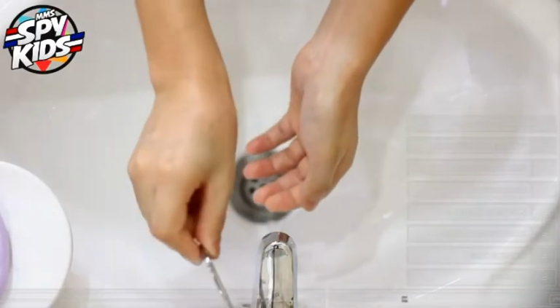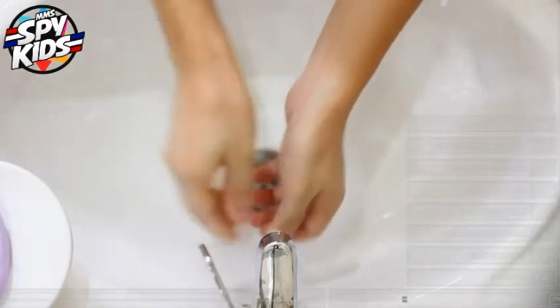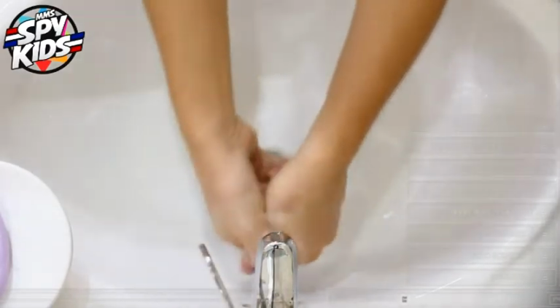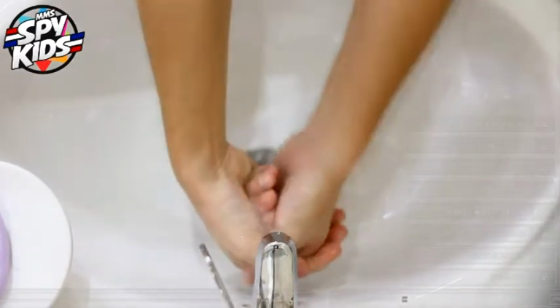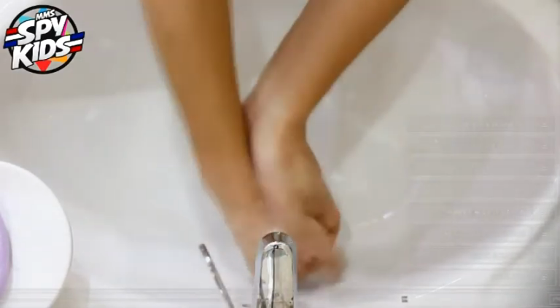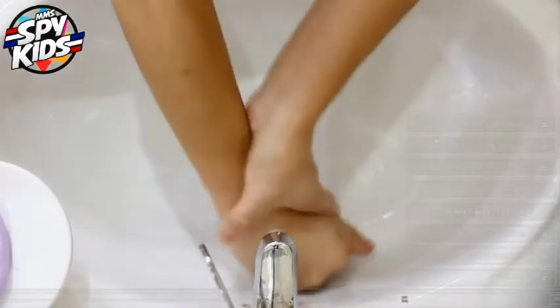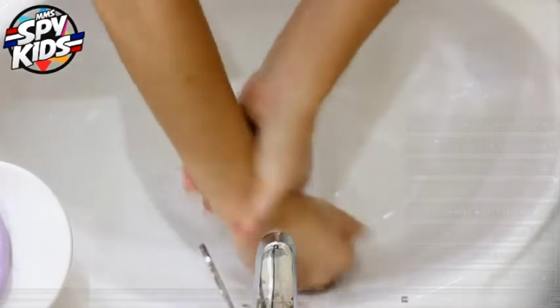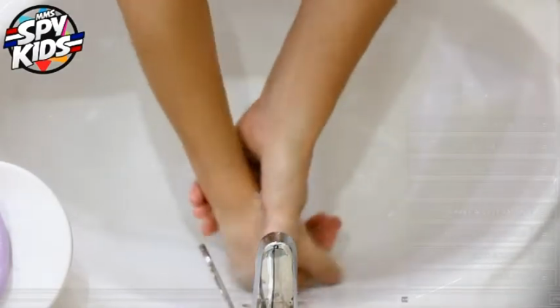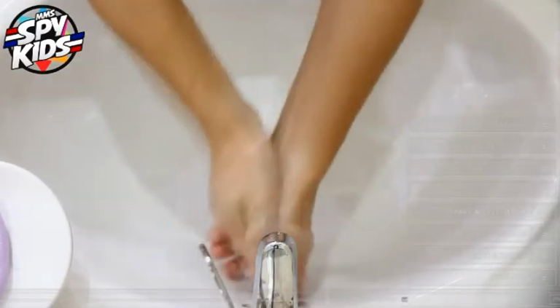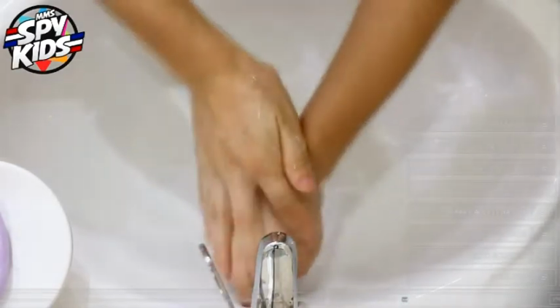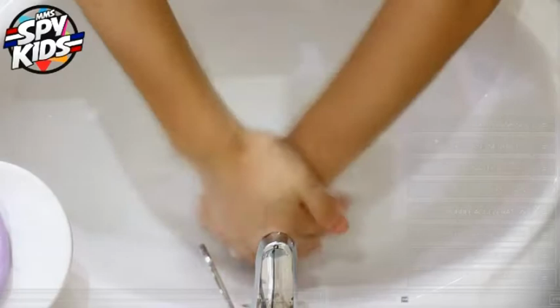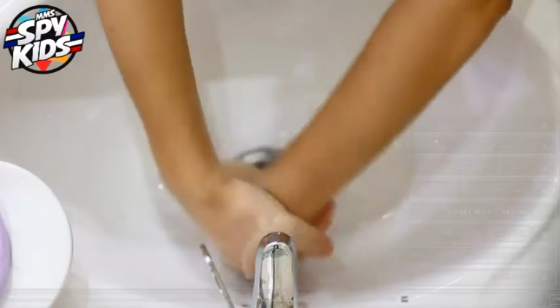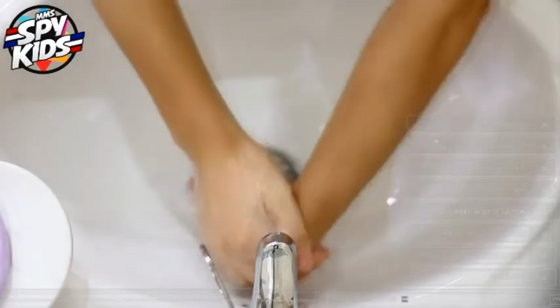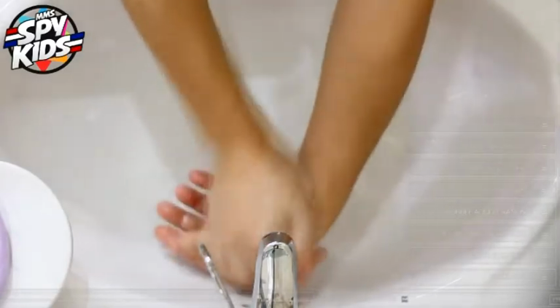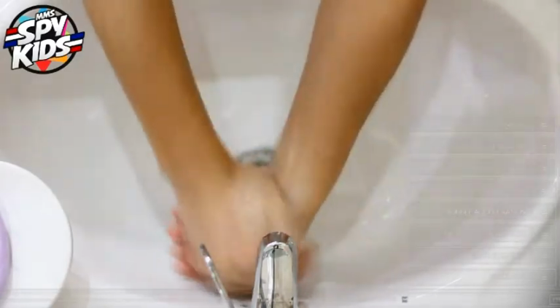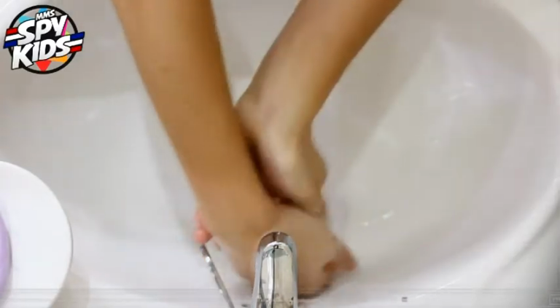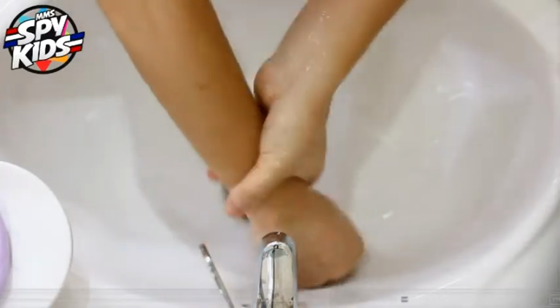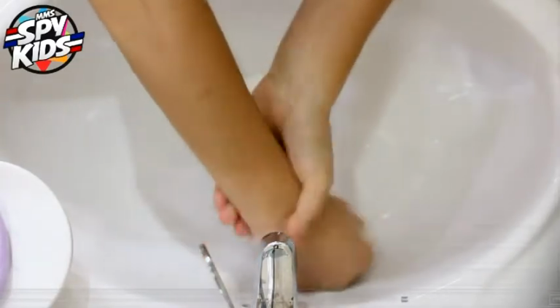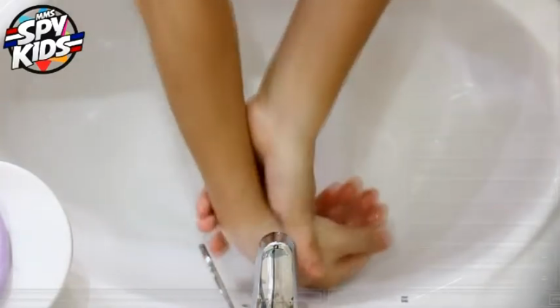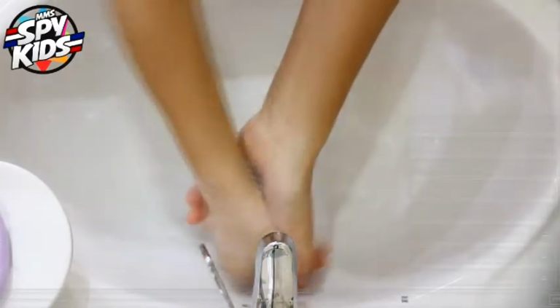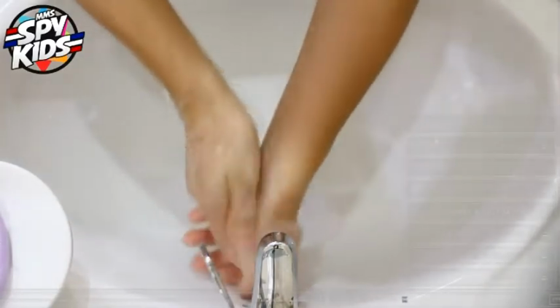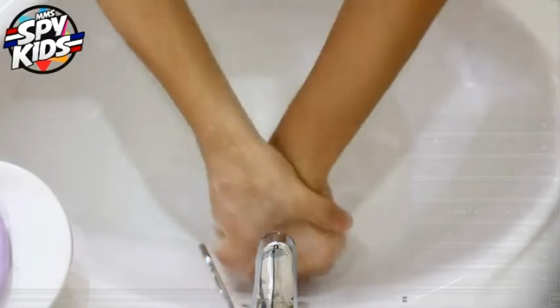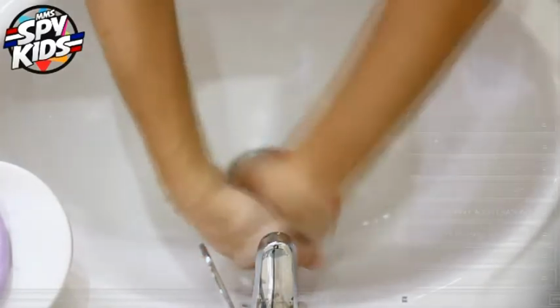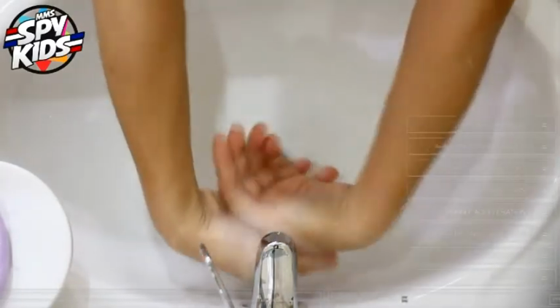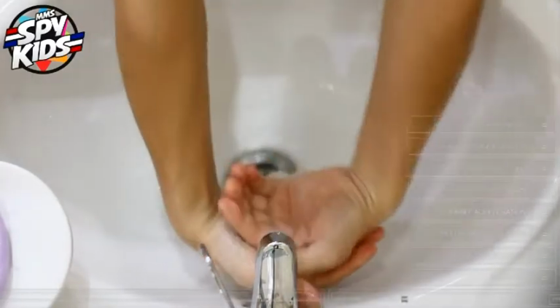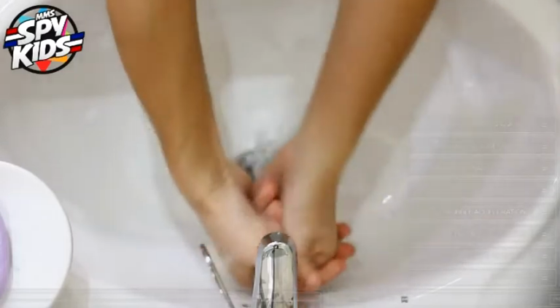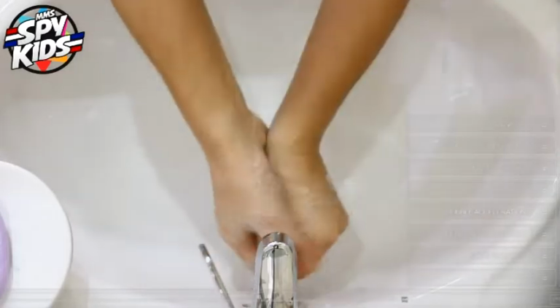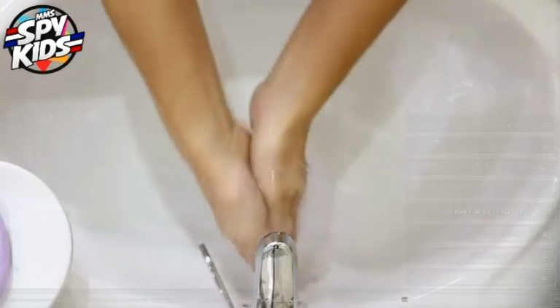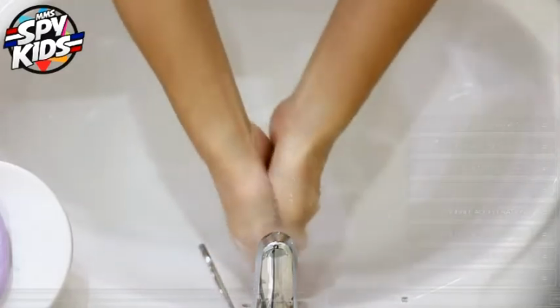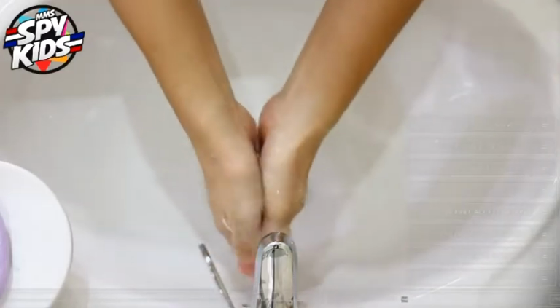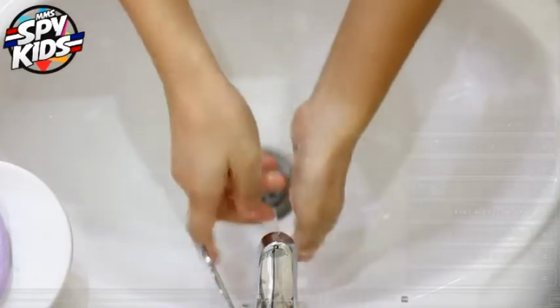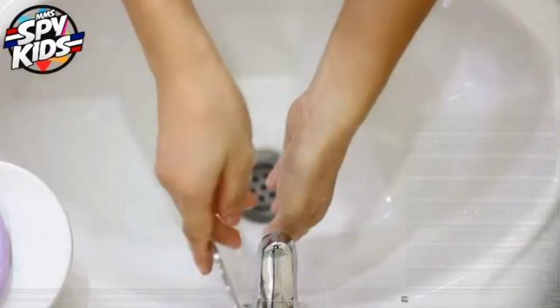Then wash our hands. Take all those bubbles away.